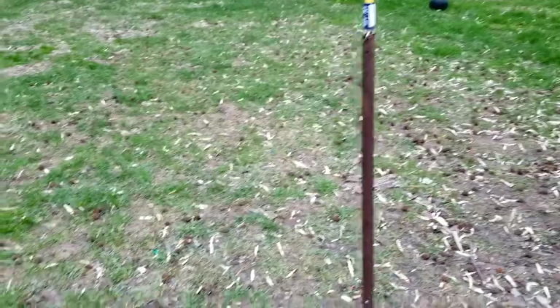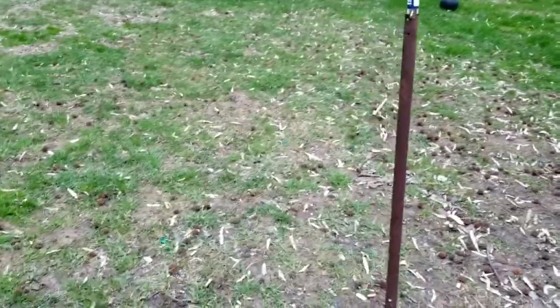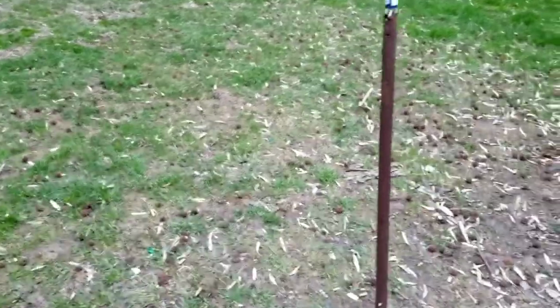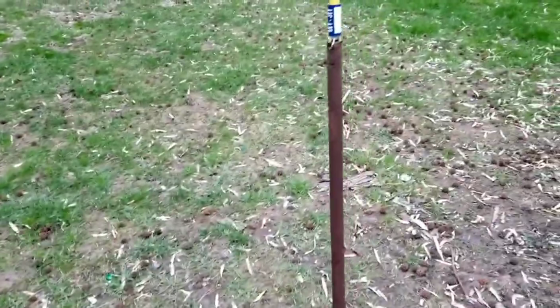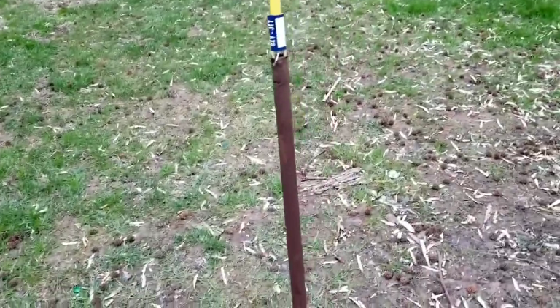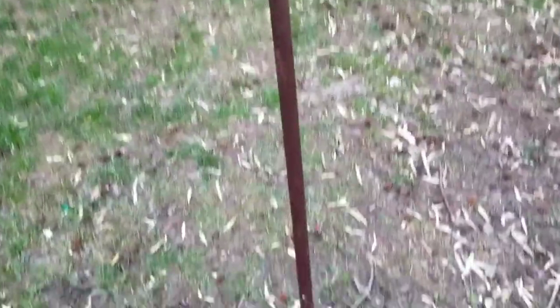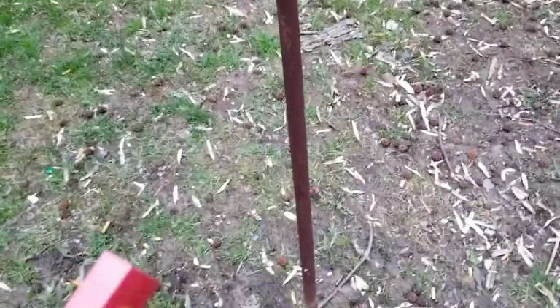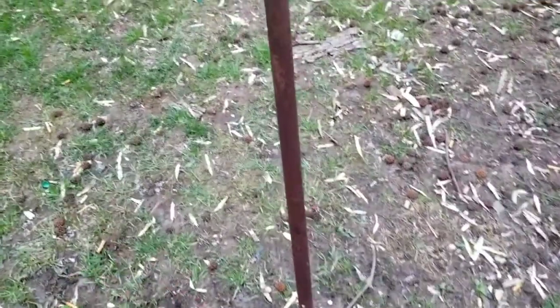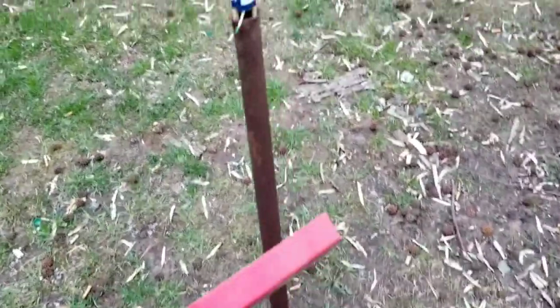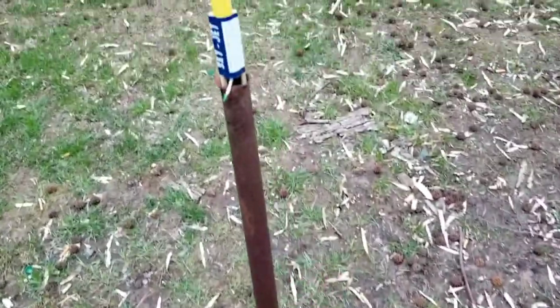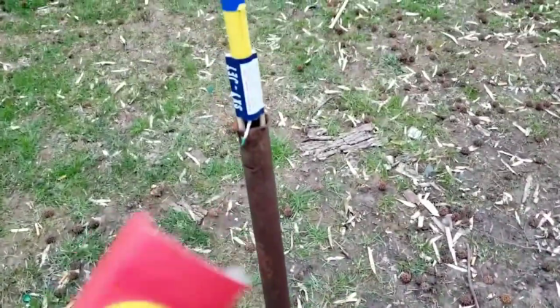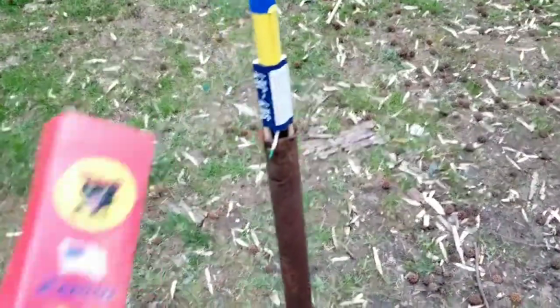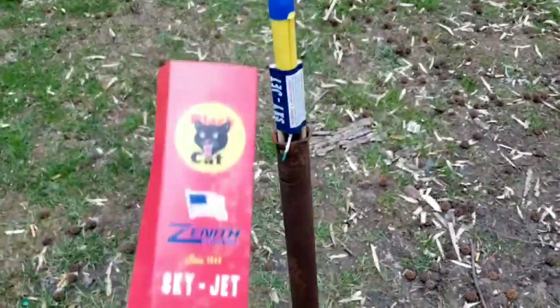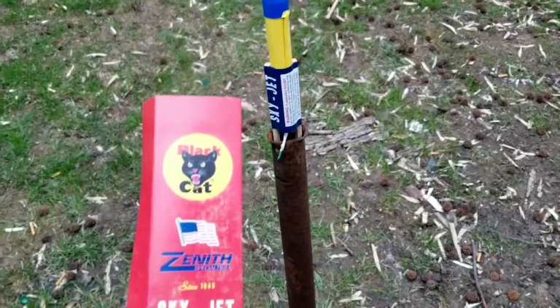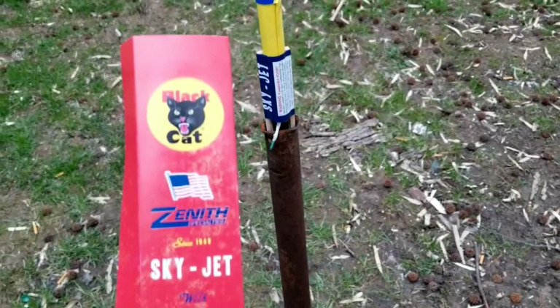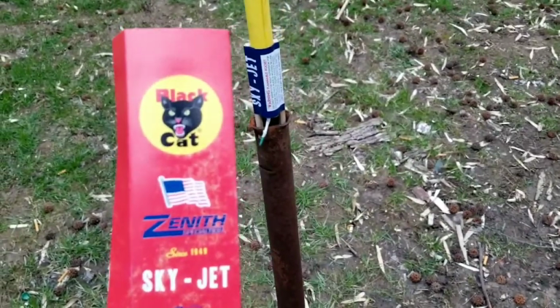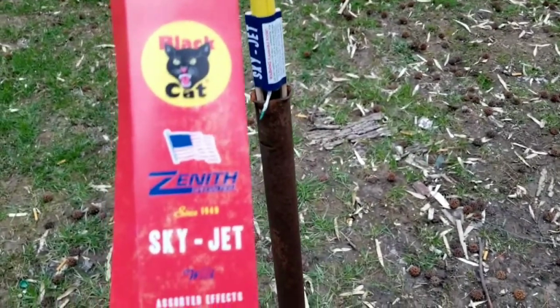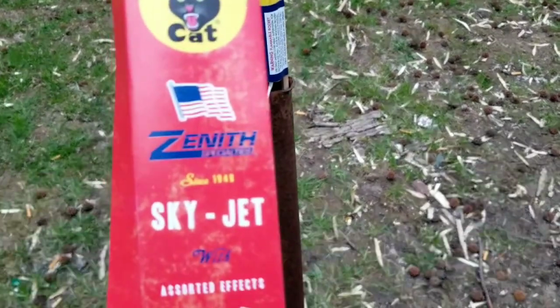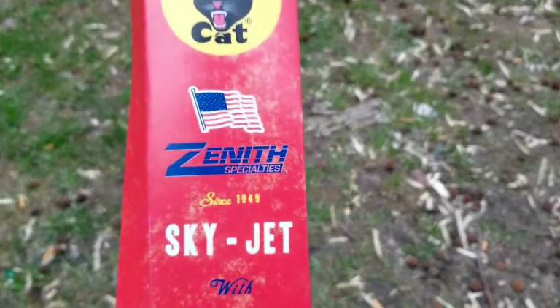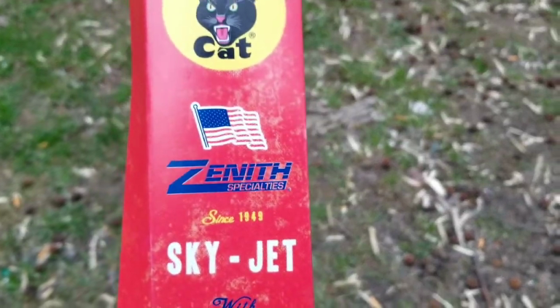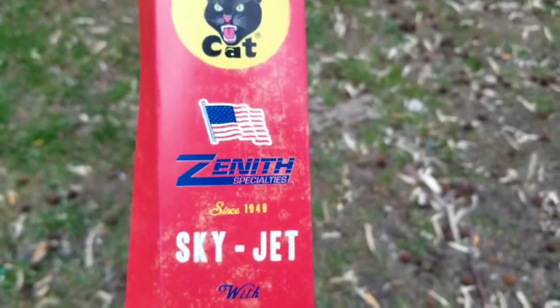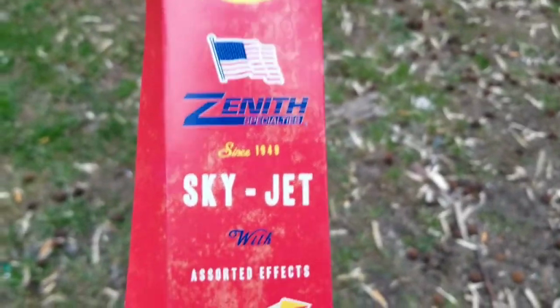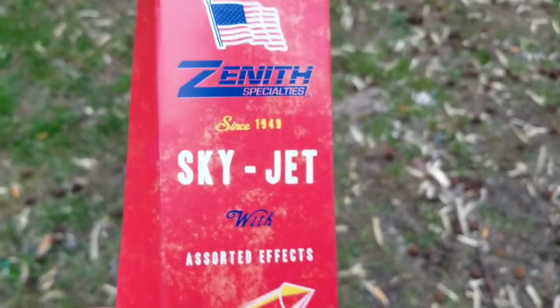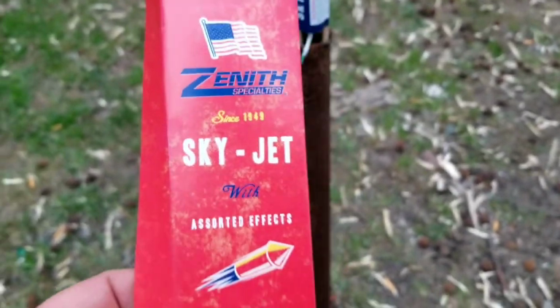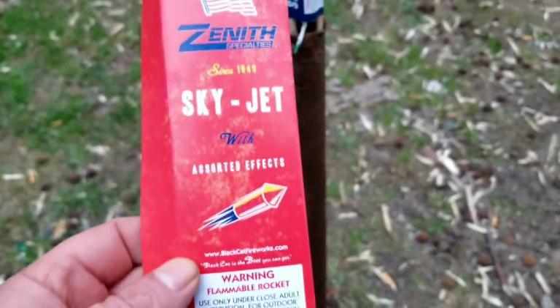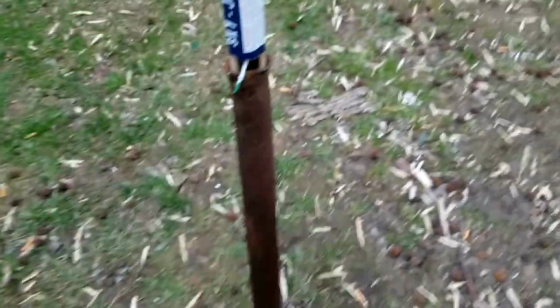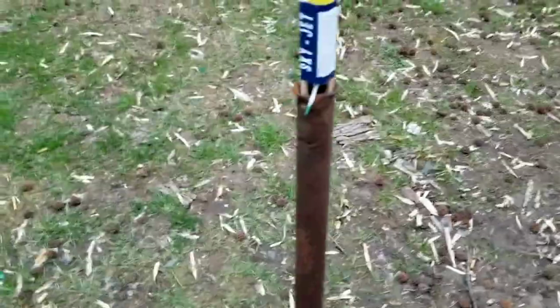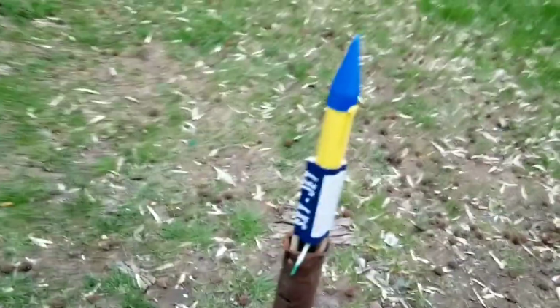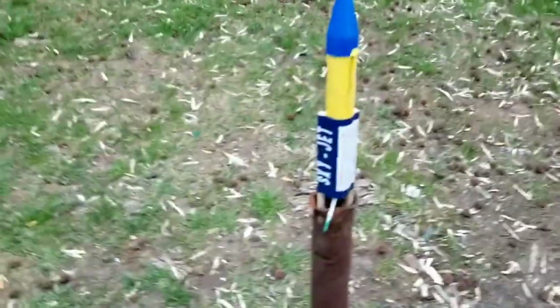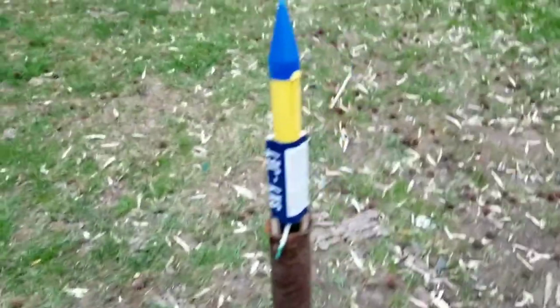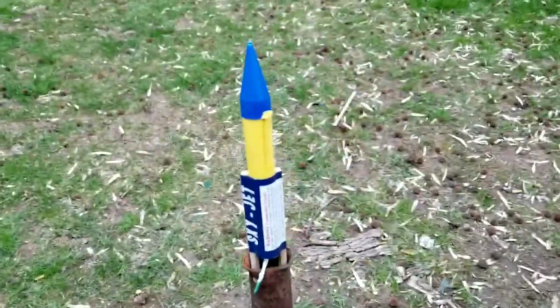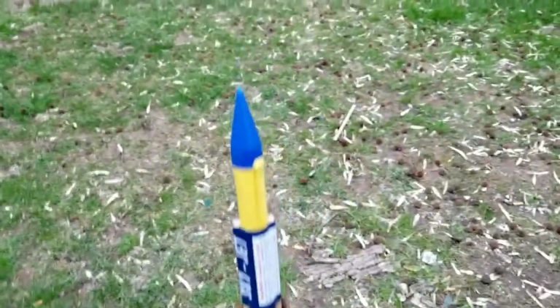All right, everyone. I got my launching pipe here. I got one of these Black Cat Zenith Specialties Sky Jet Rockets — the weird ones with the double sticks.